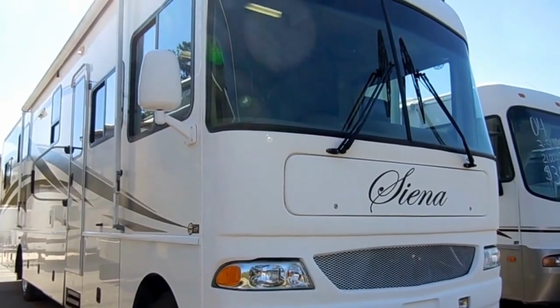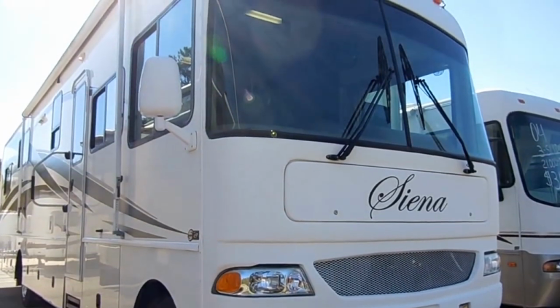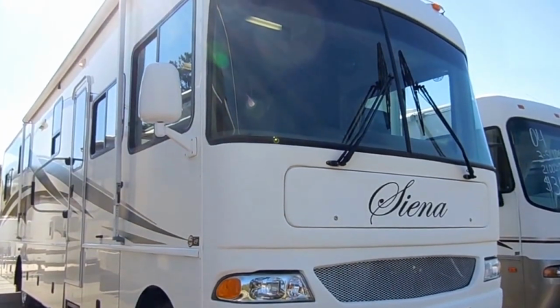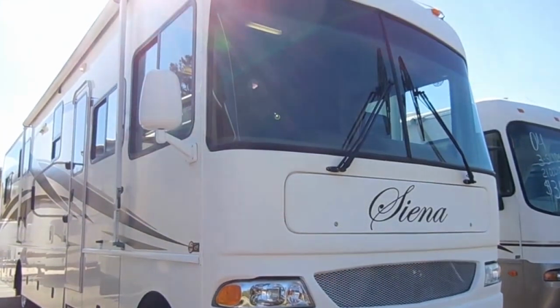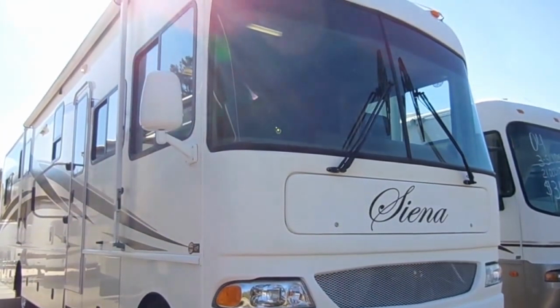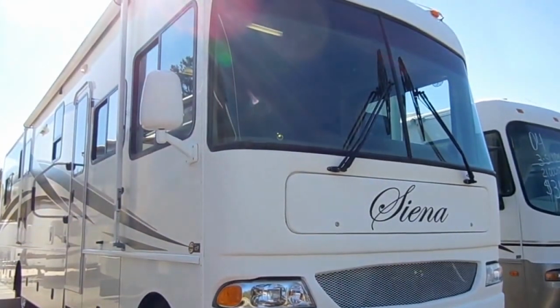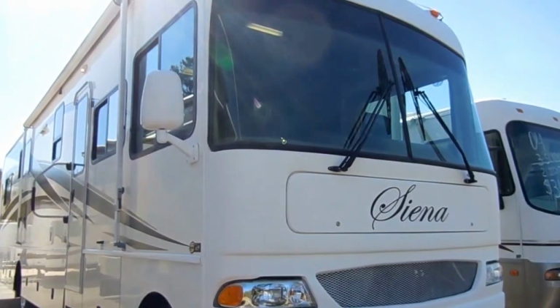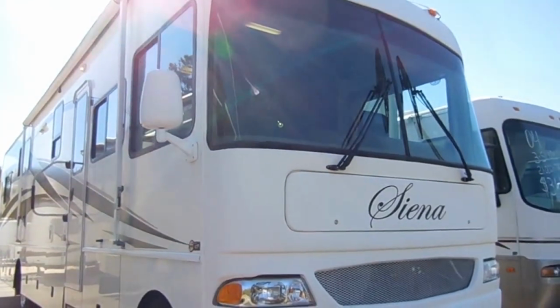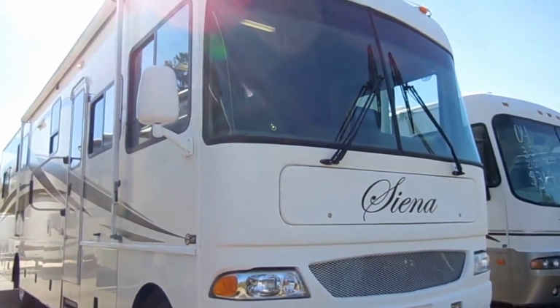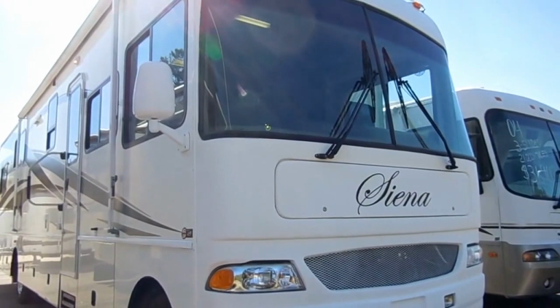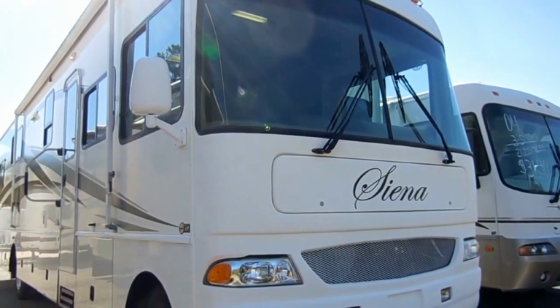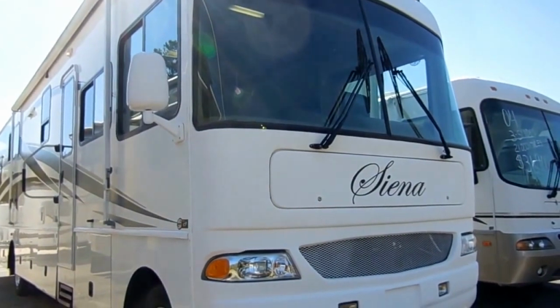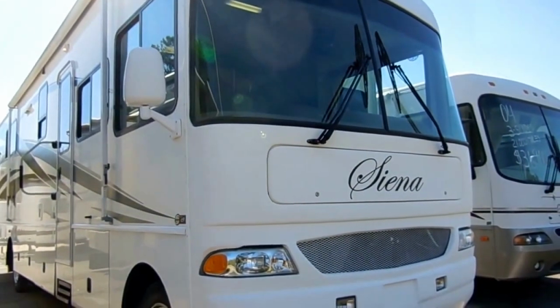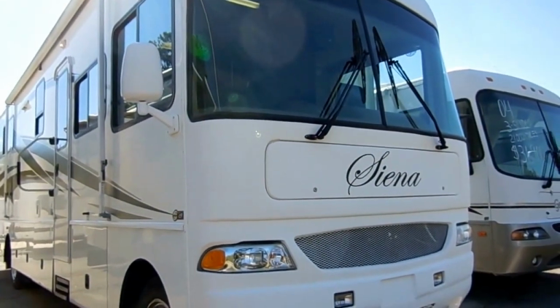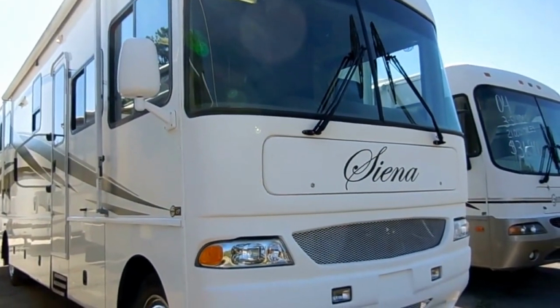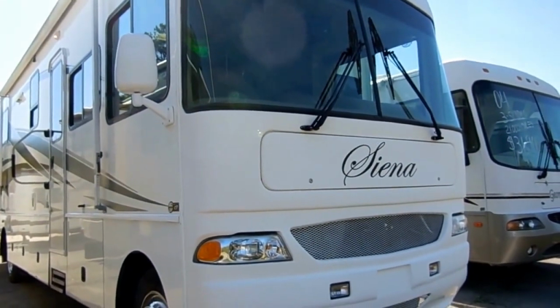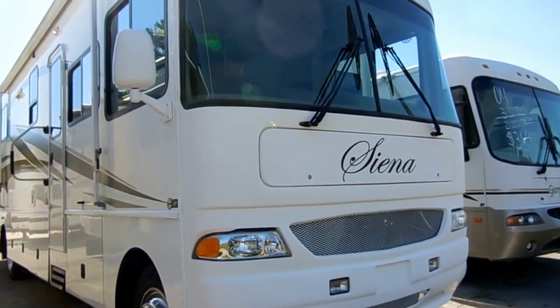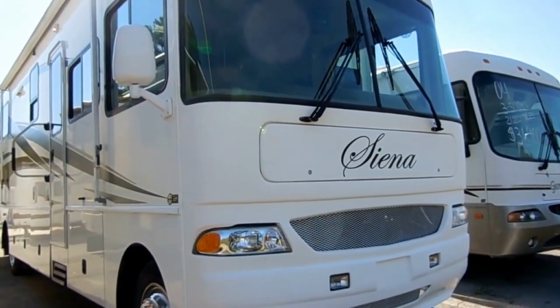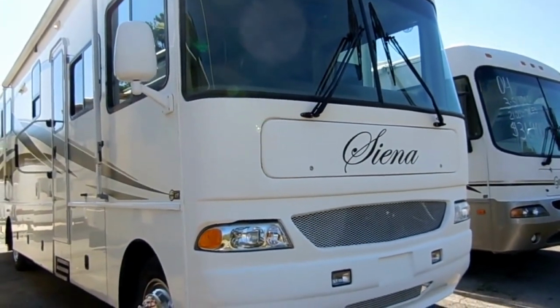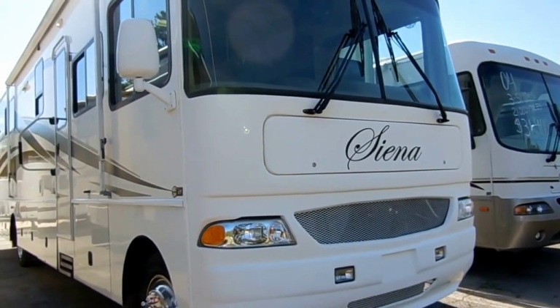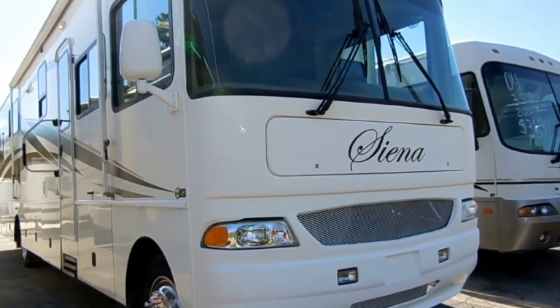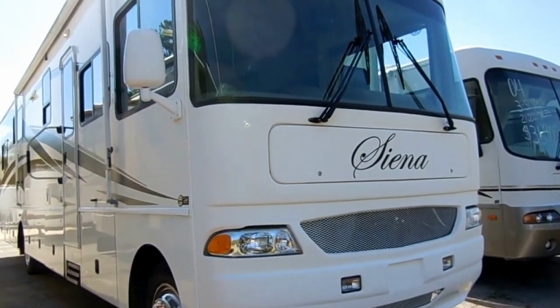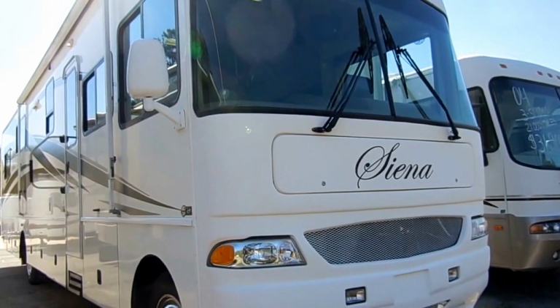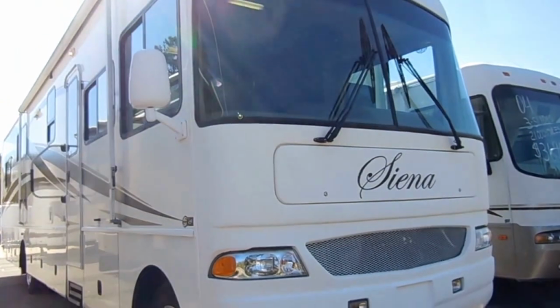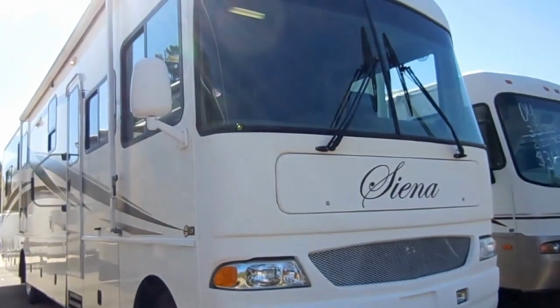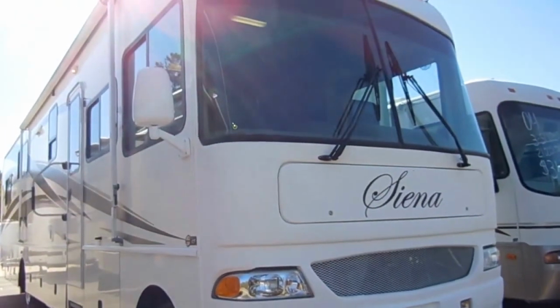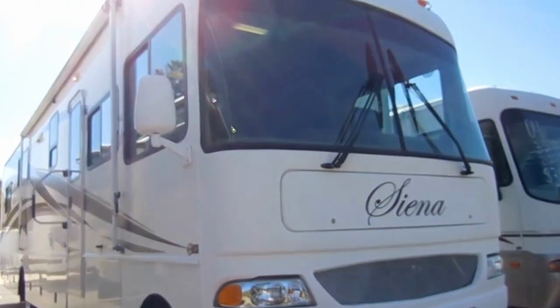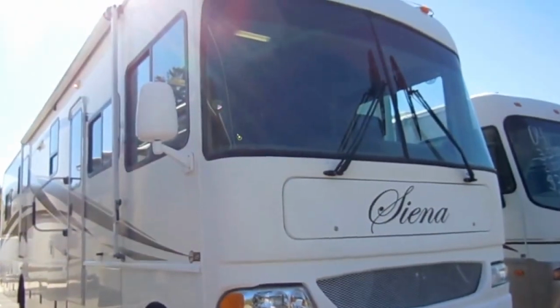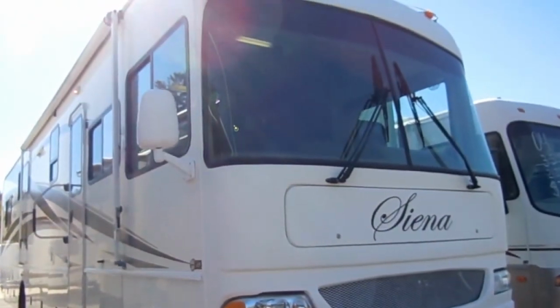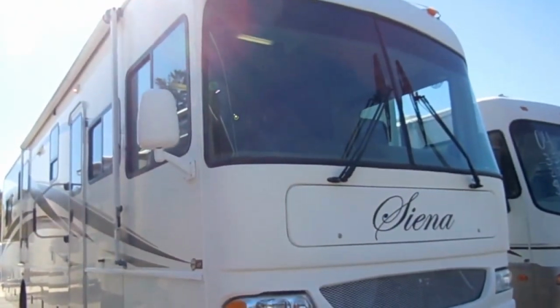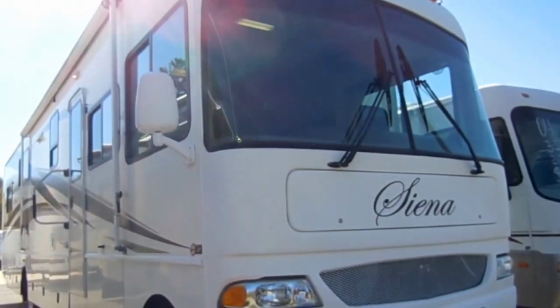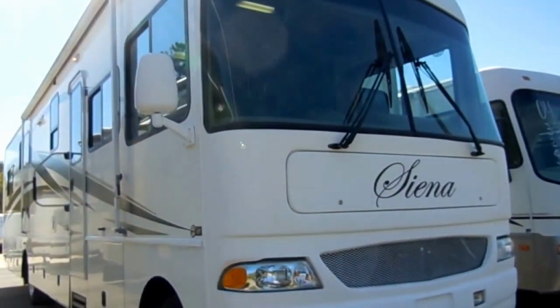Good afternoon, folks. Big Bo here with a very special Class A Motorhome value today for Parkway RV Center. I want to show you something that you've probably never seen before and probably may never see again.